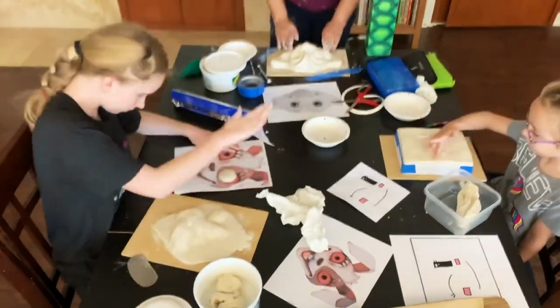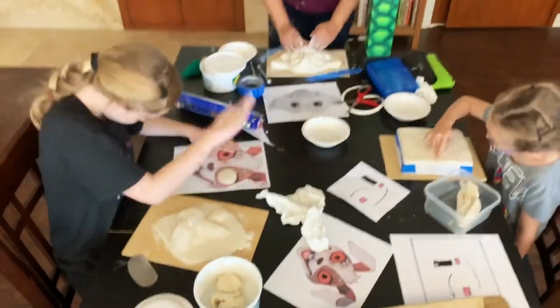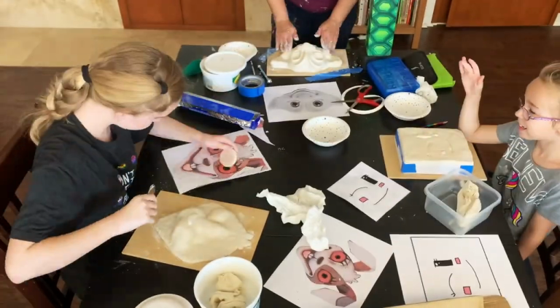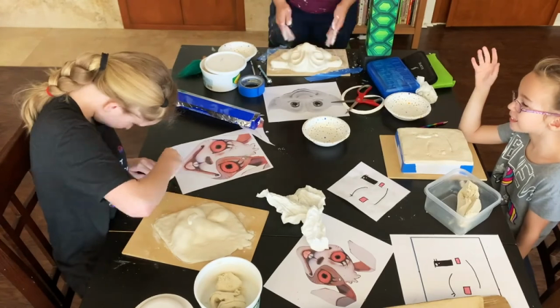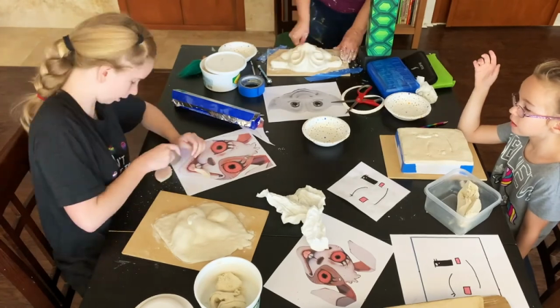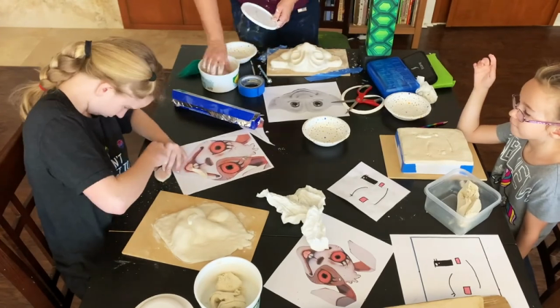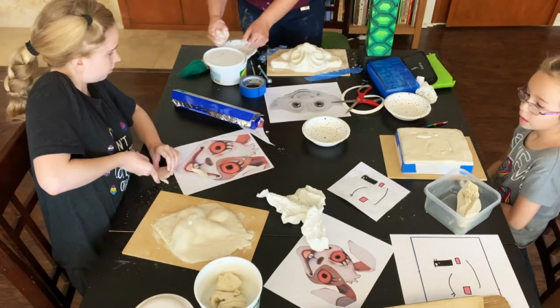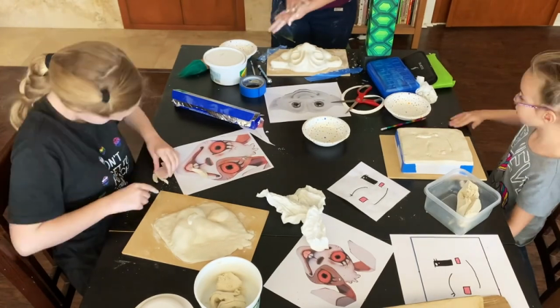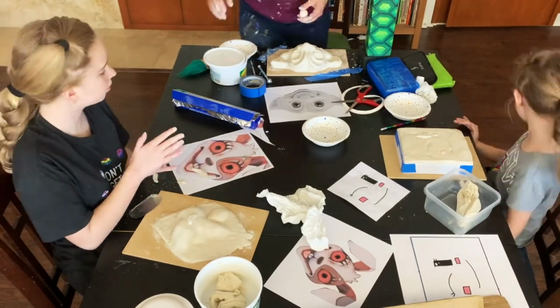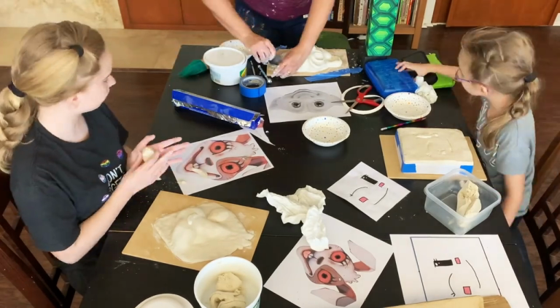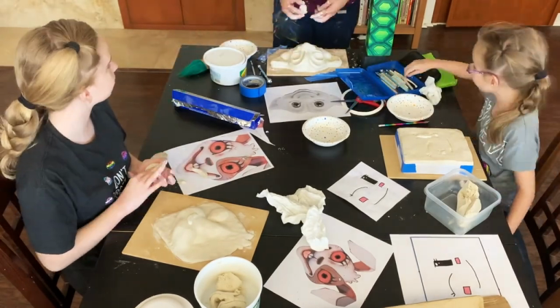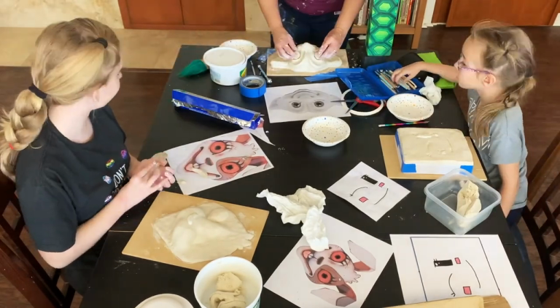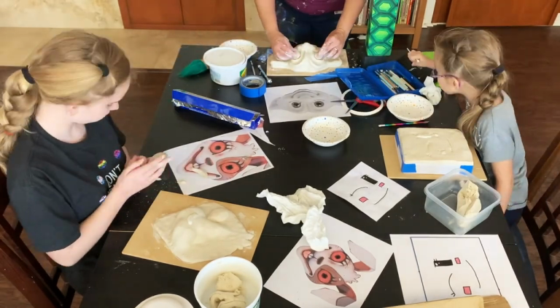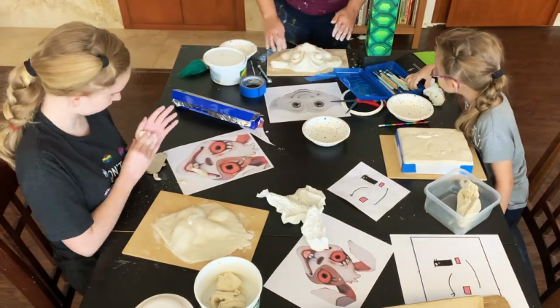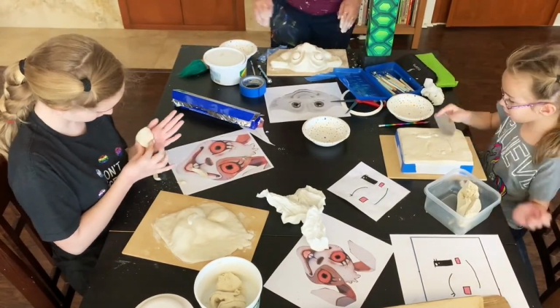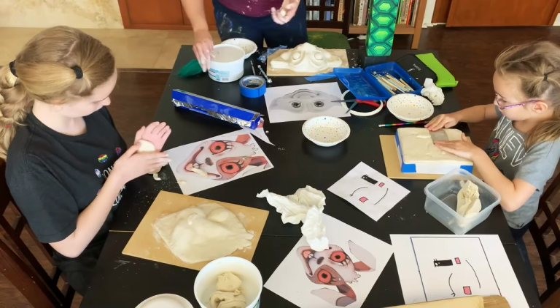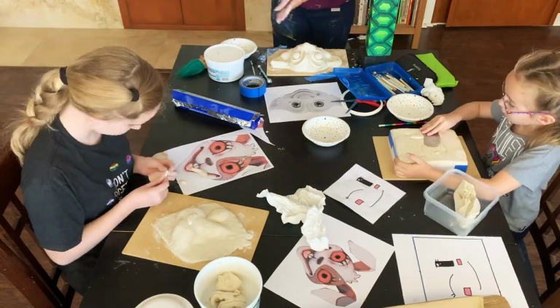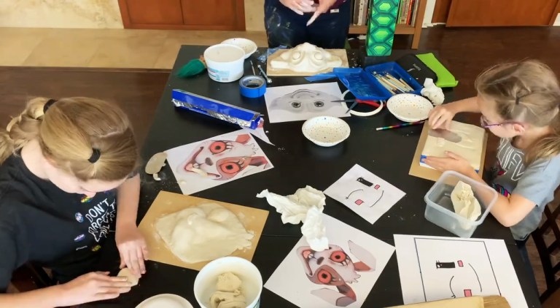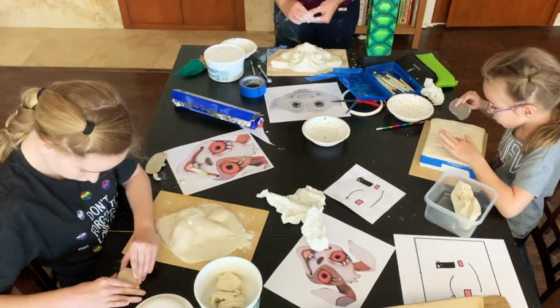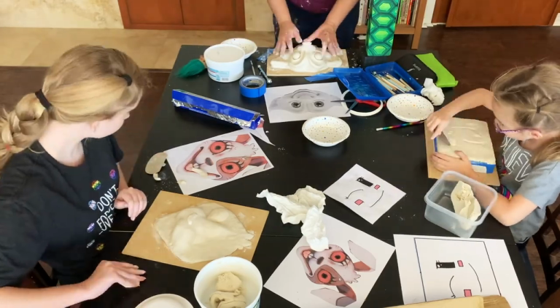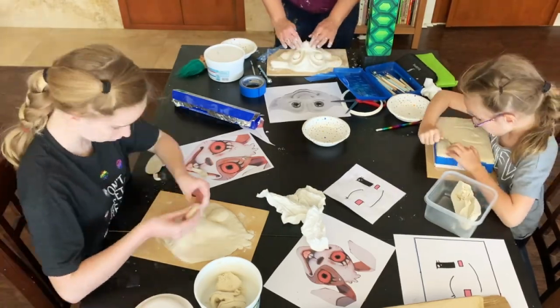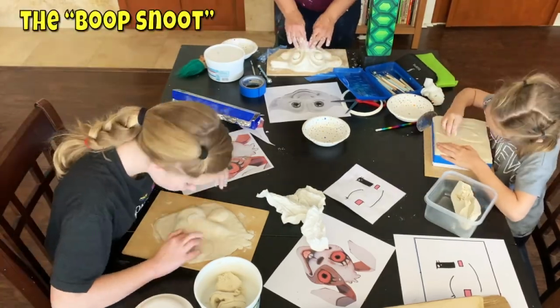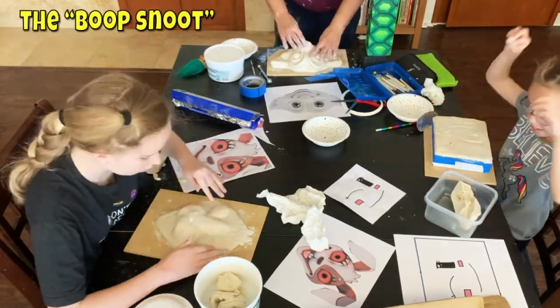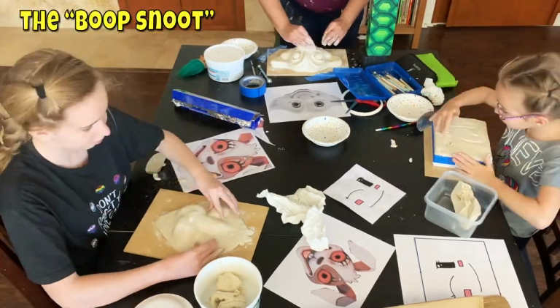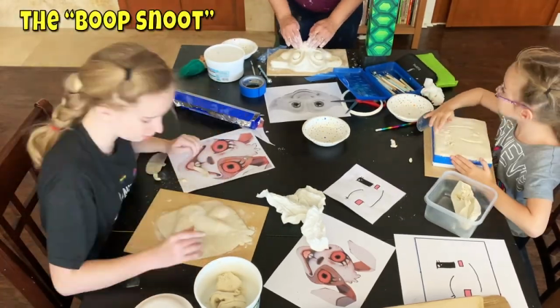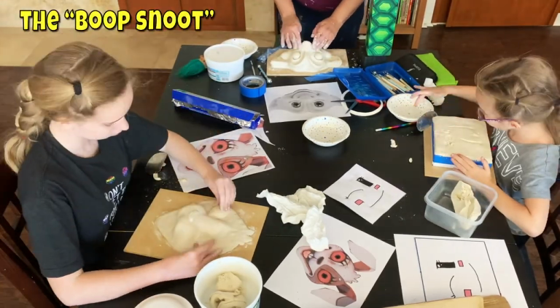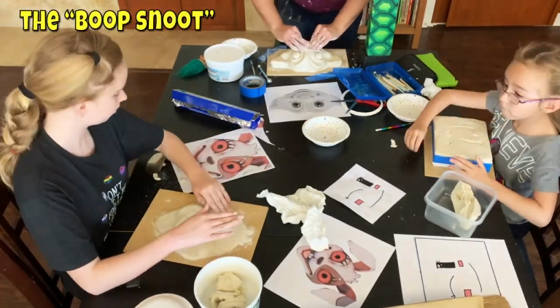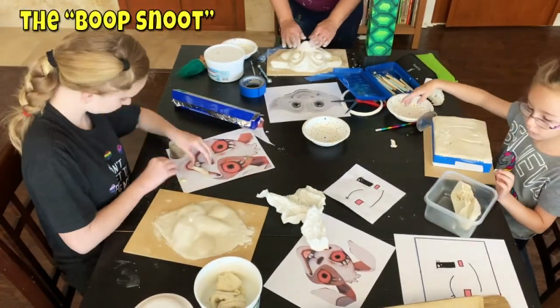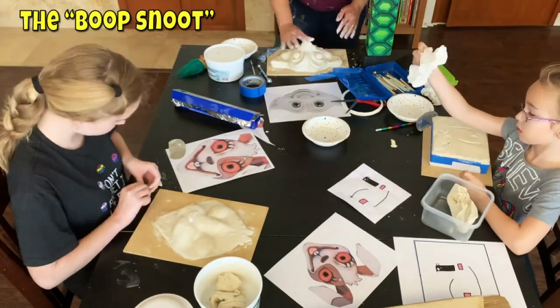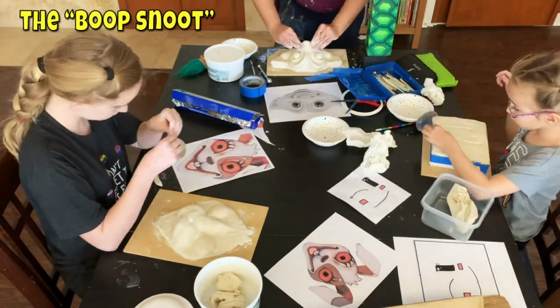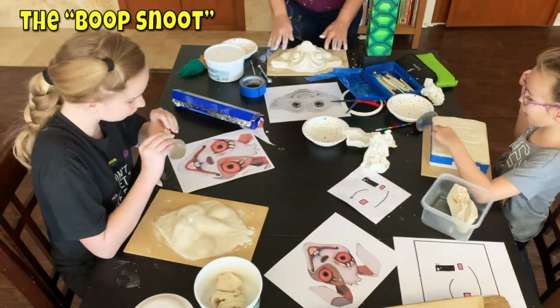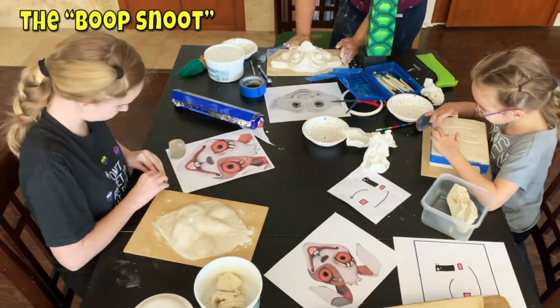Then I cut out the eyelids because those are kind of sticky-outy. I layered it up, and the nose — what do you call the nose? The boop snoot. Yeah, boop snoot. You got a little boop snoot, and I got to boop it.